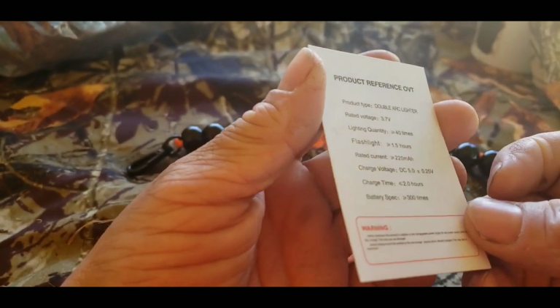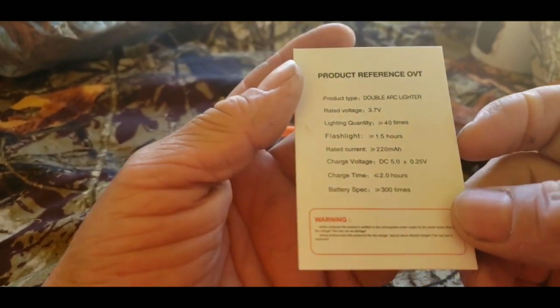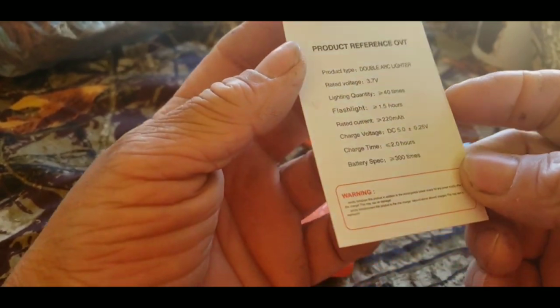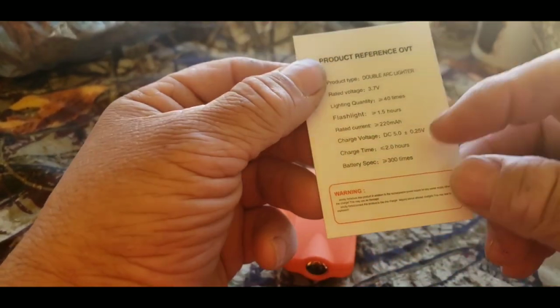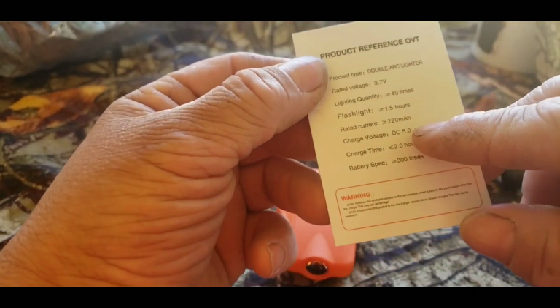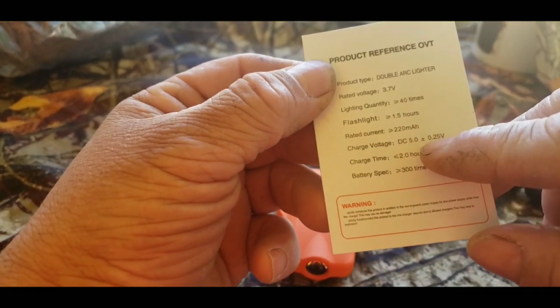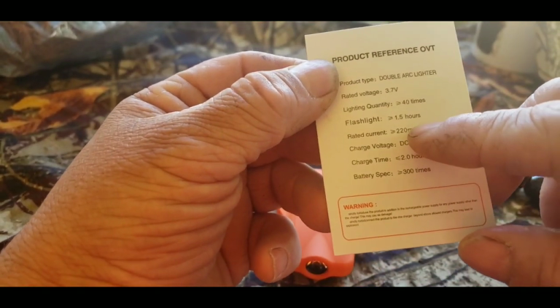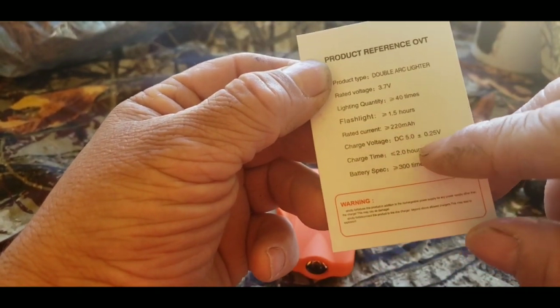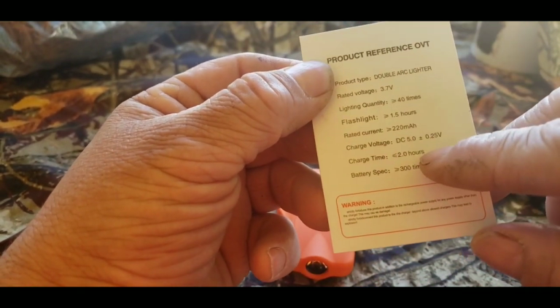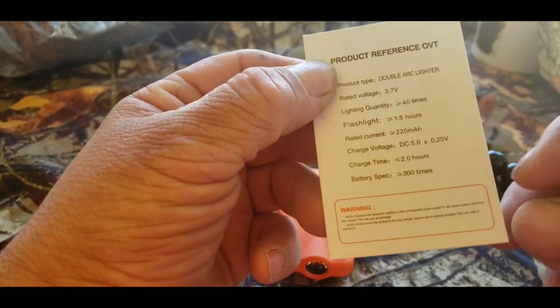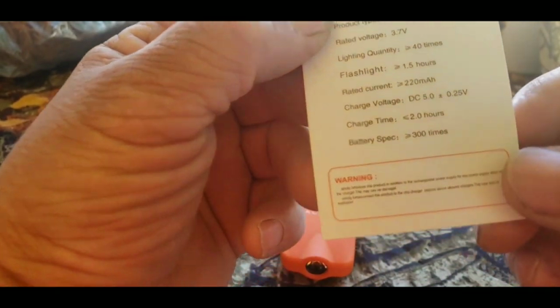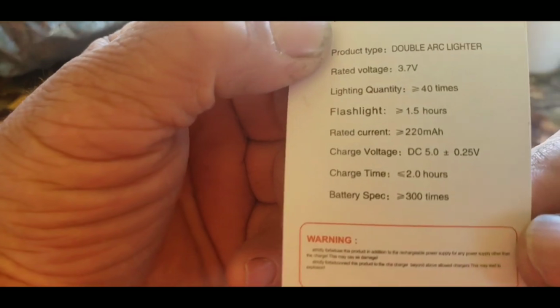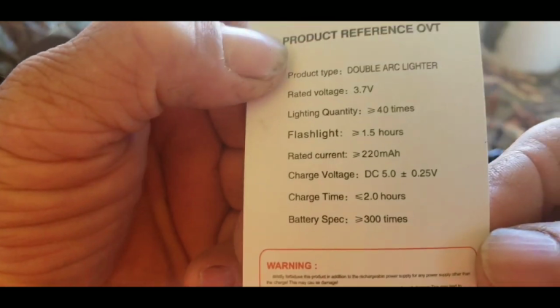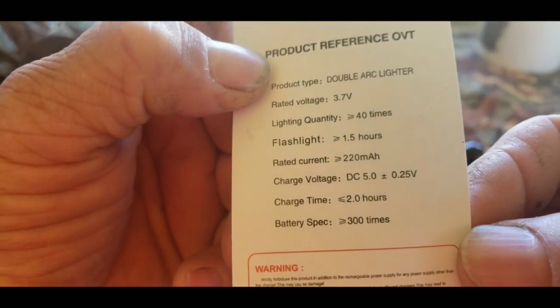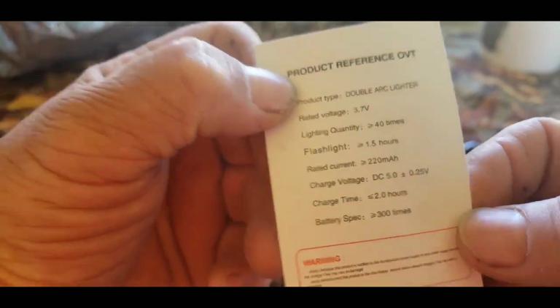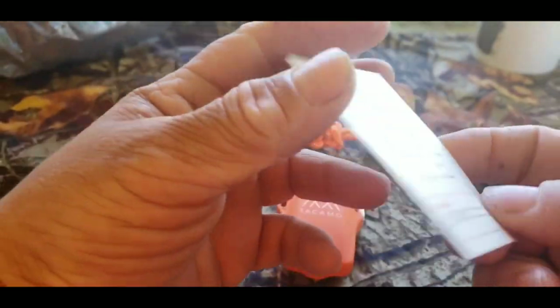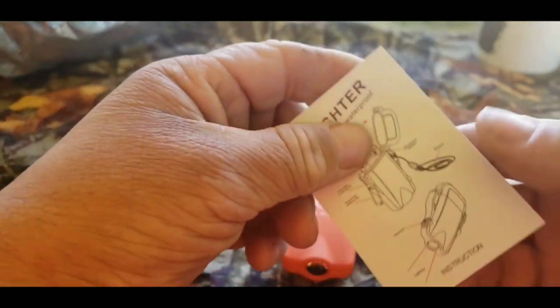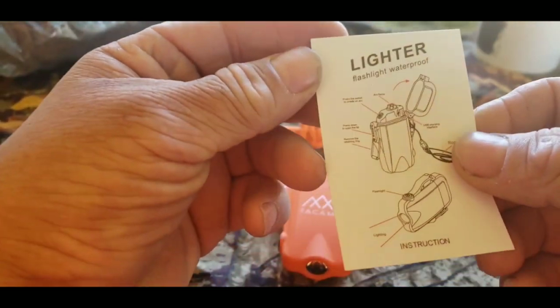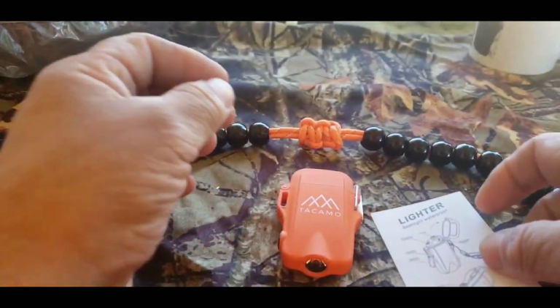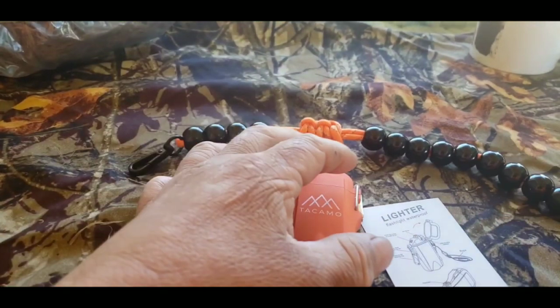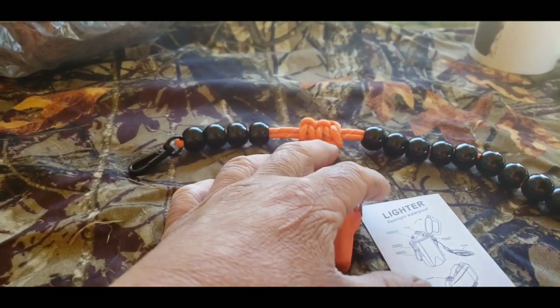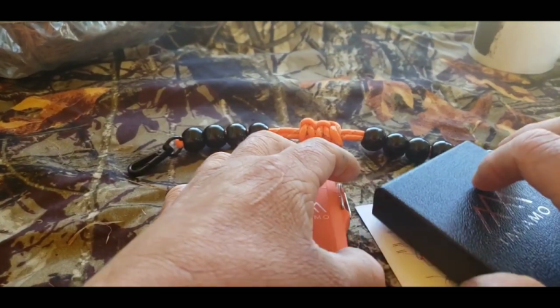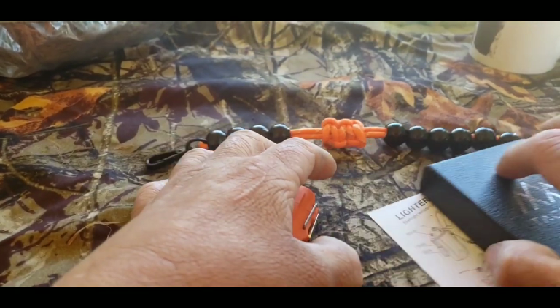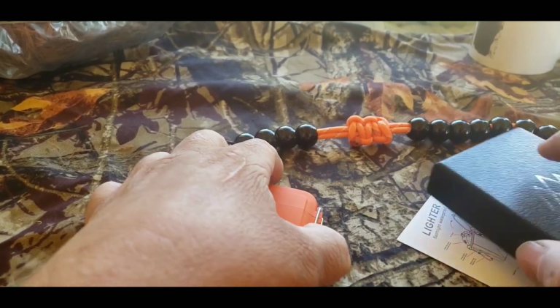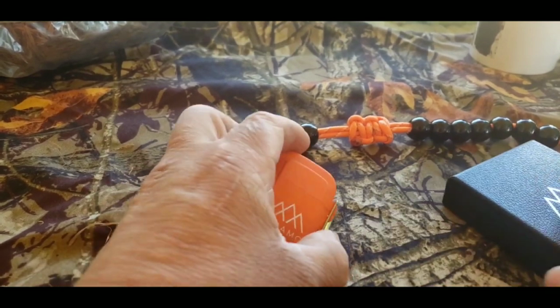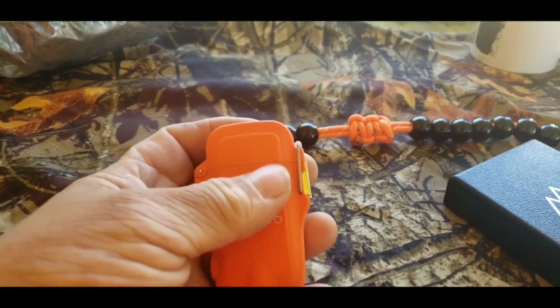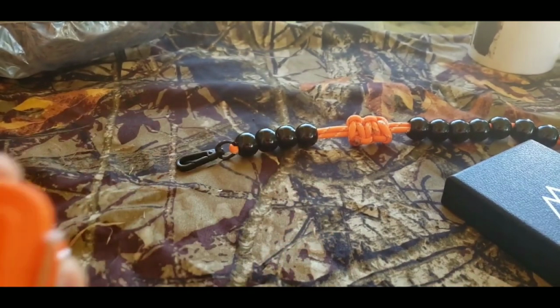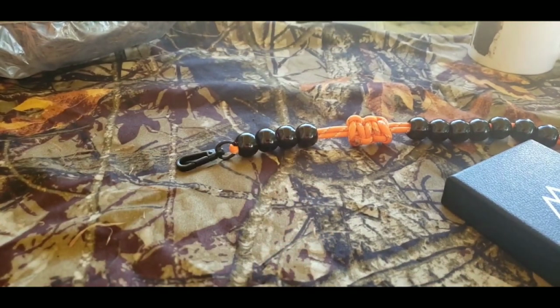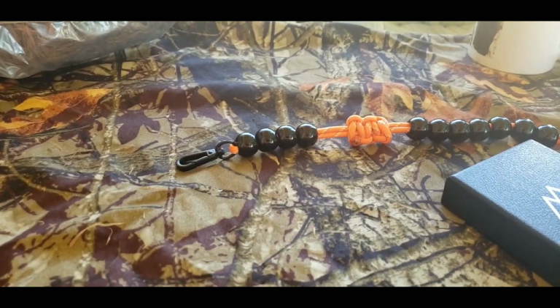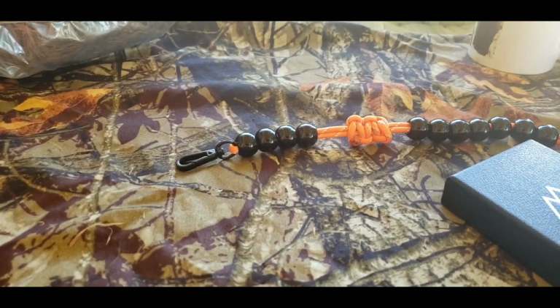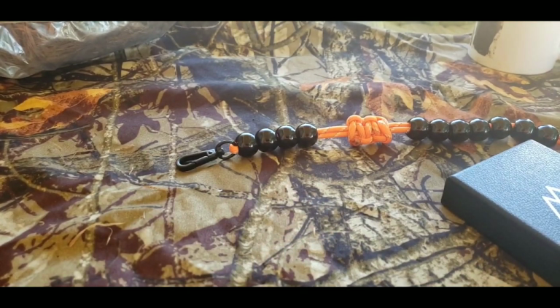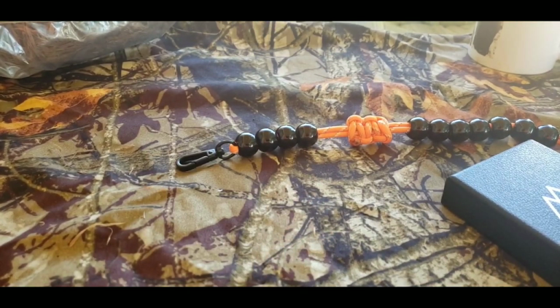So don't overcharge it — you charge it for a 2-hour charge time. It's pretty awesome, pretty awesome little lighter.